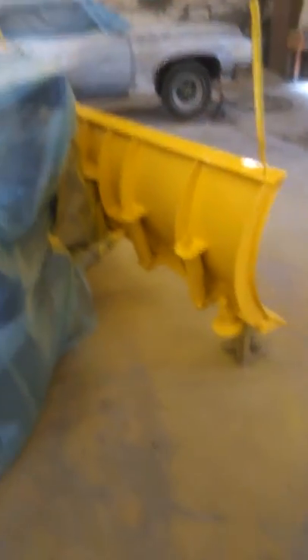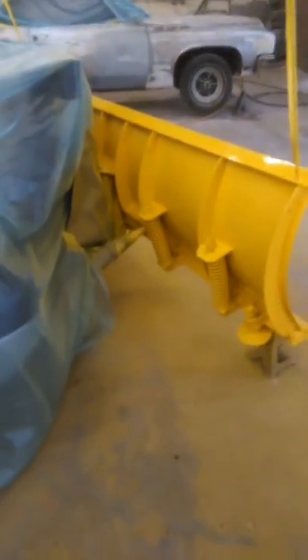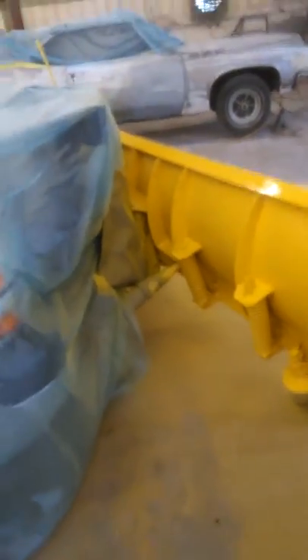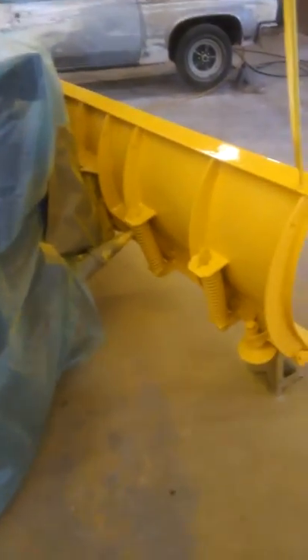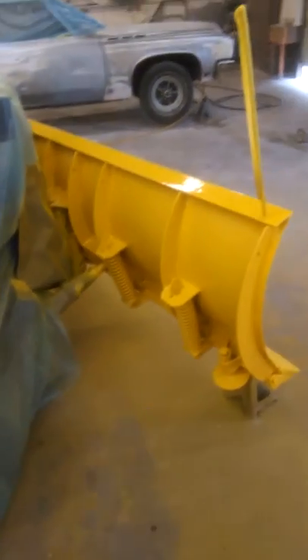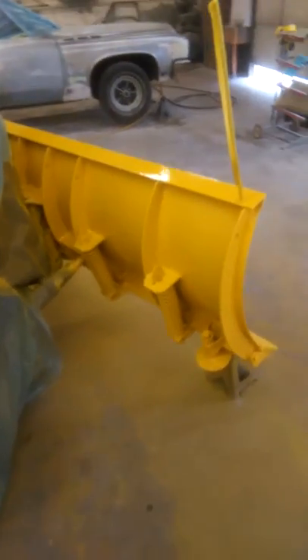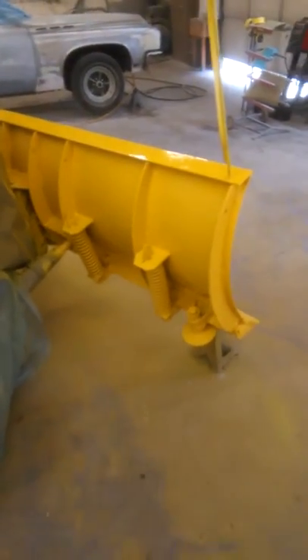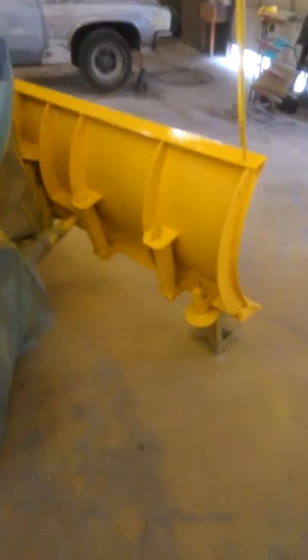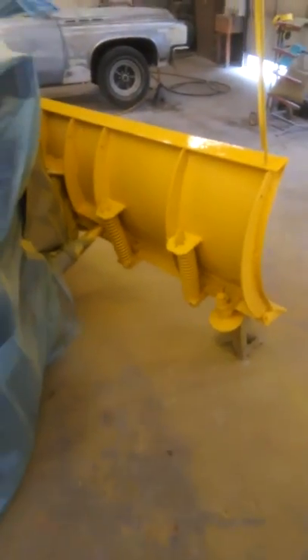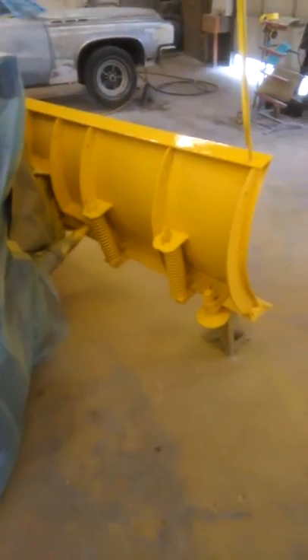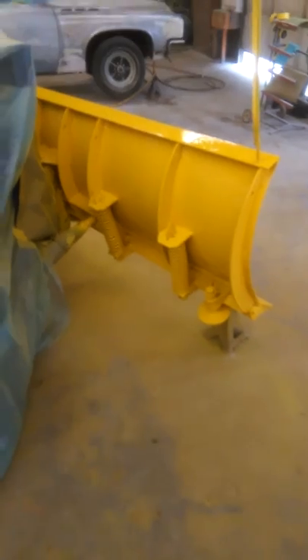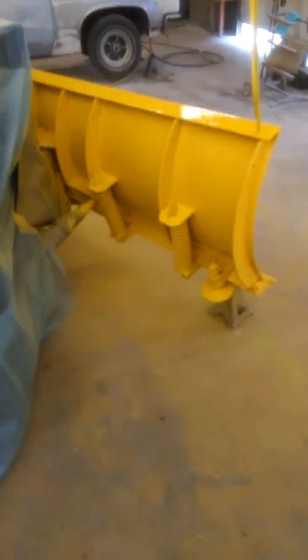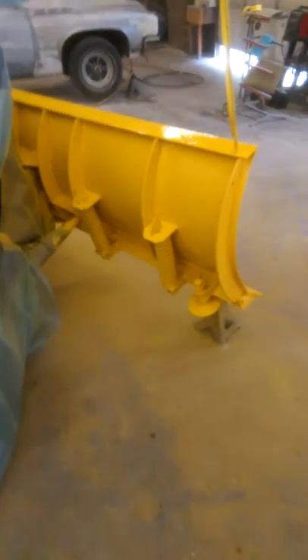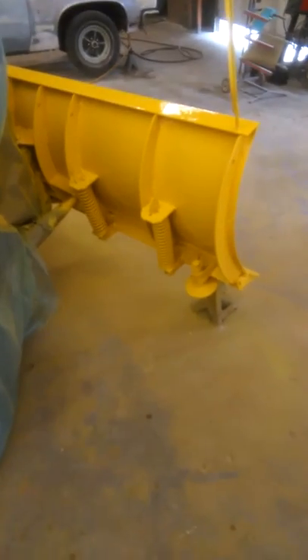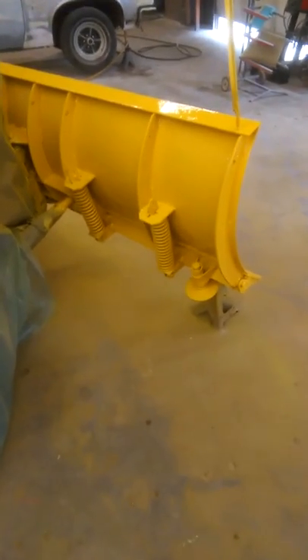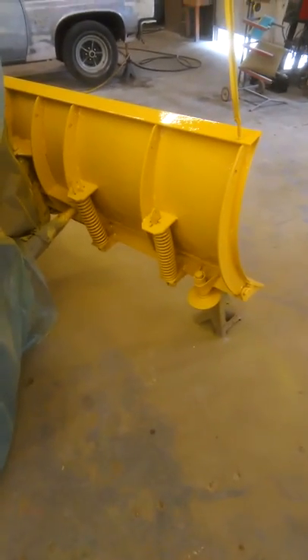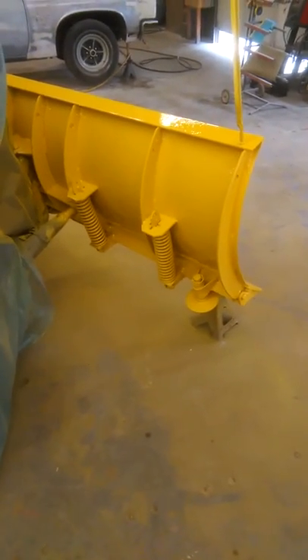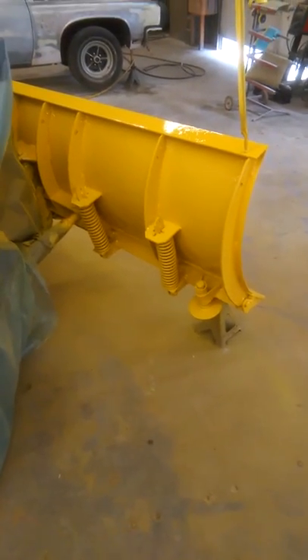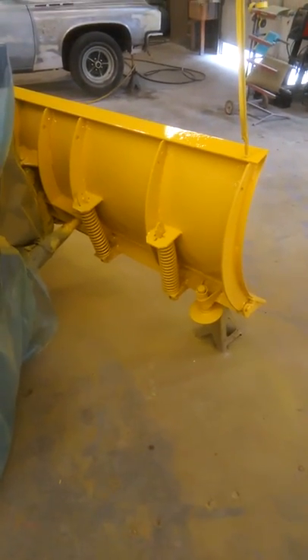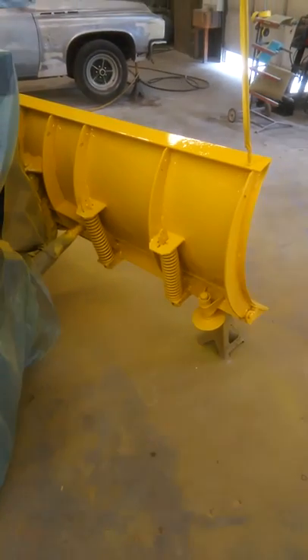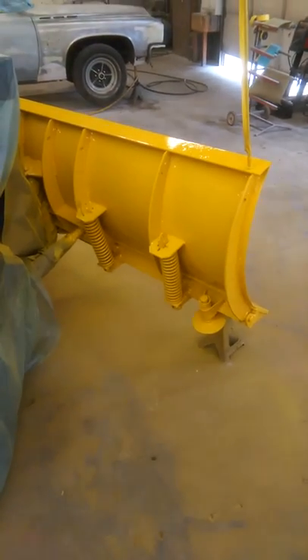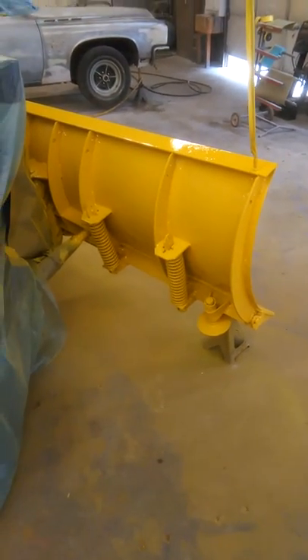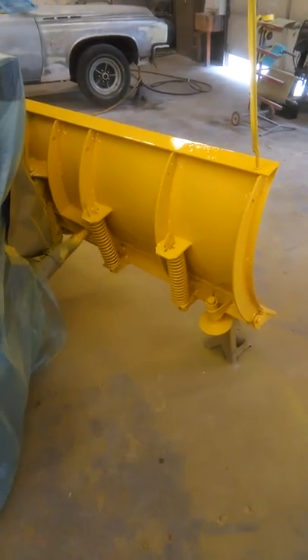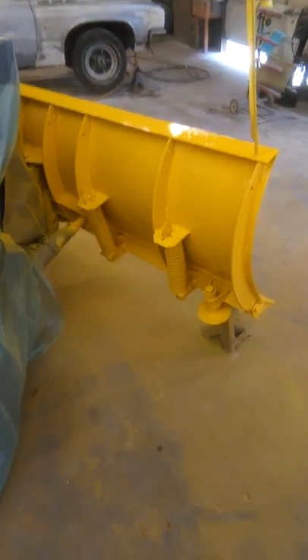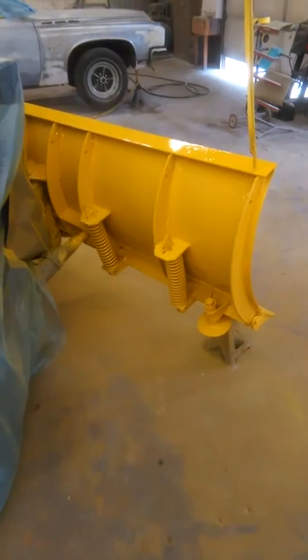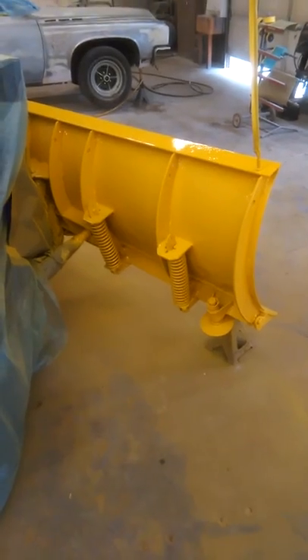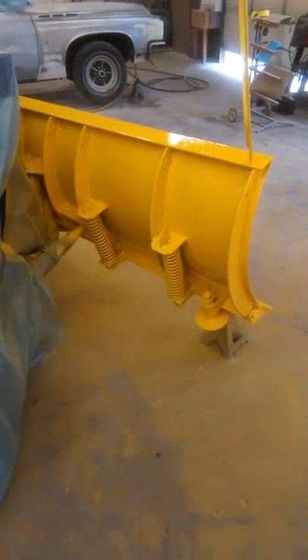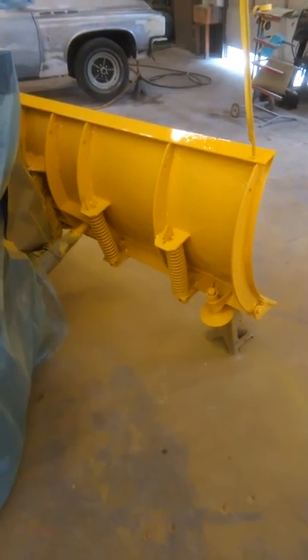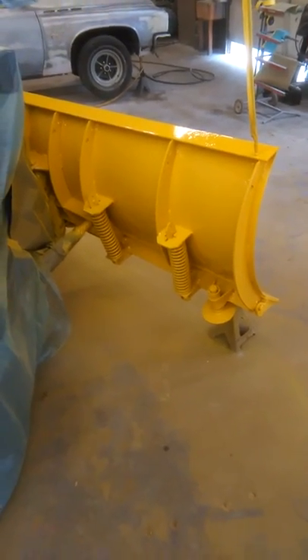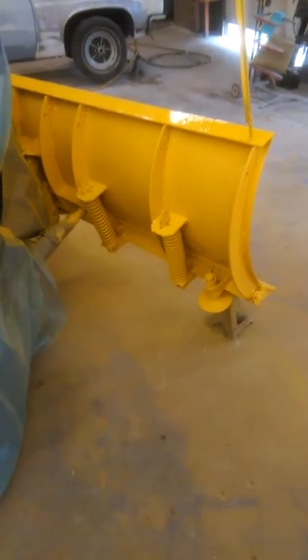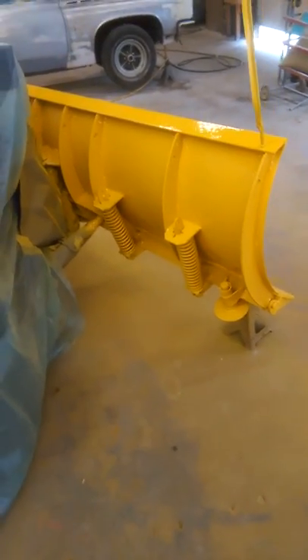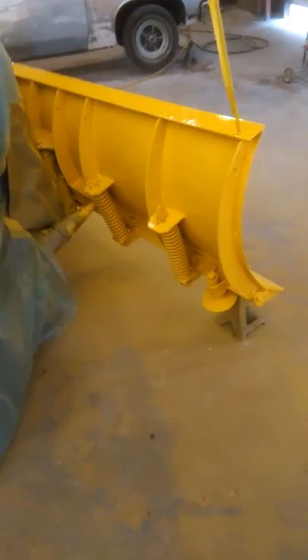Hey, Rick from IronD Auto. Here's the second pad, Chevy snowplow. The first pad was the condition that it was in, and here it is painted up.